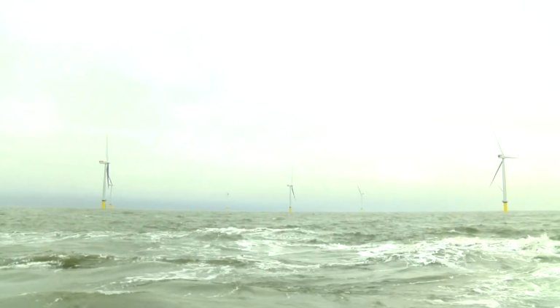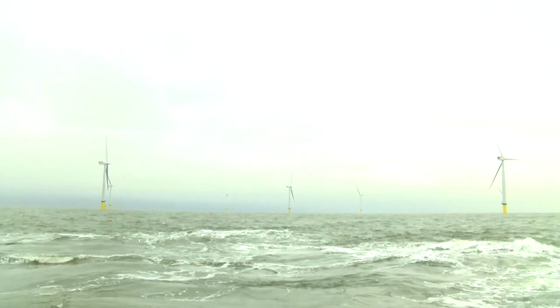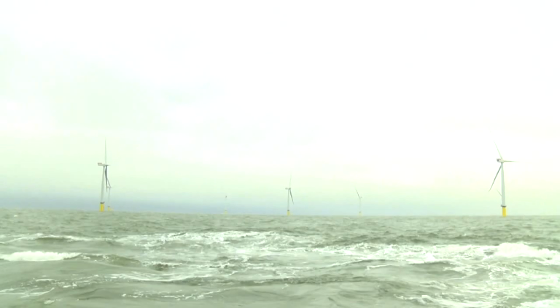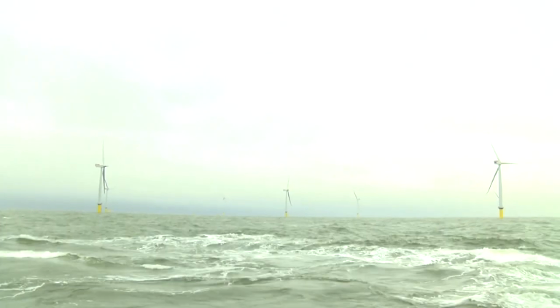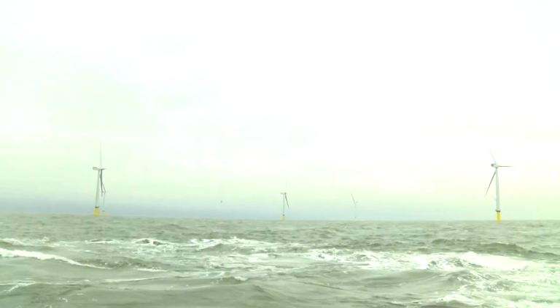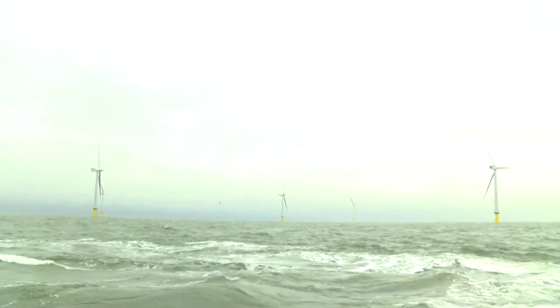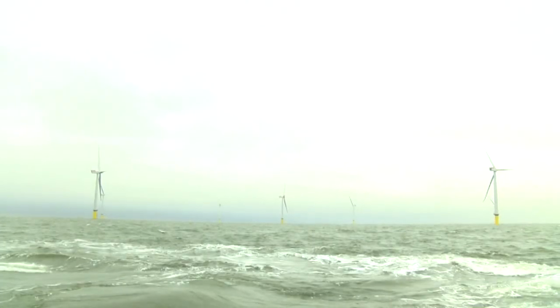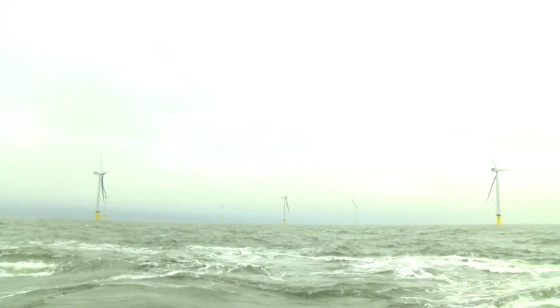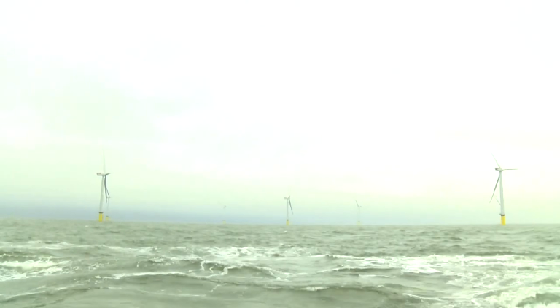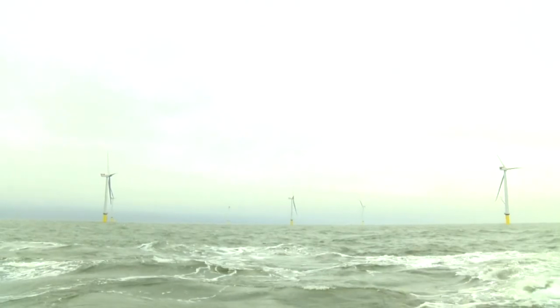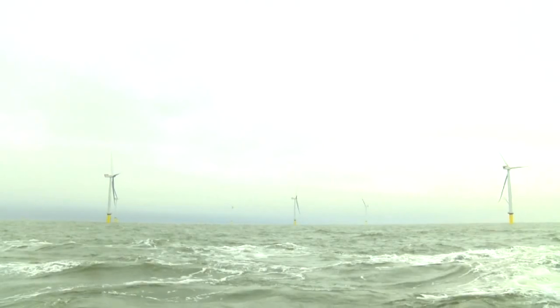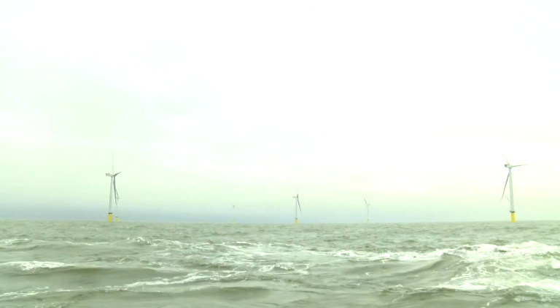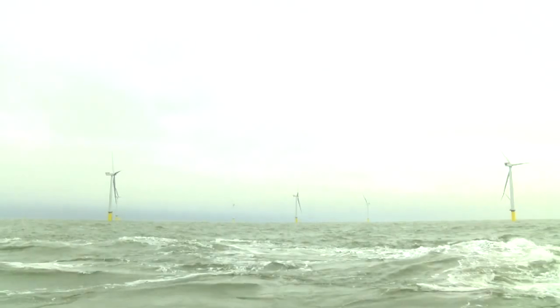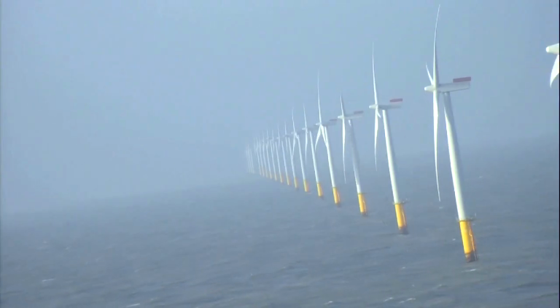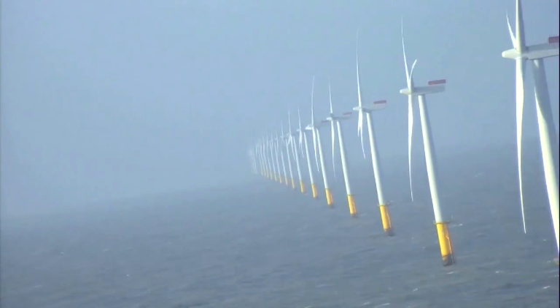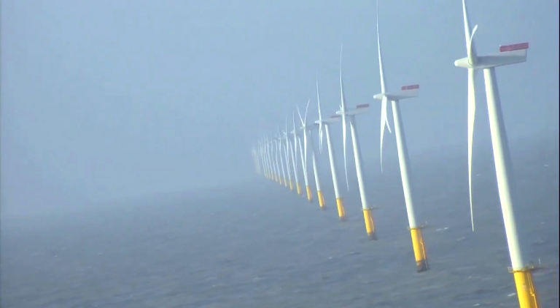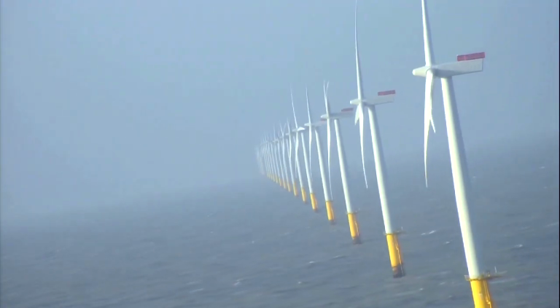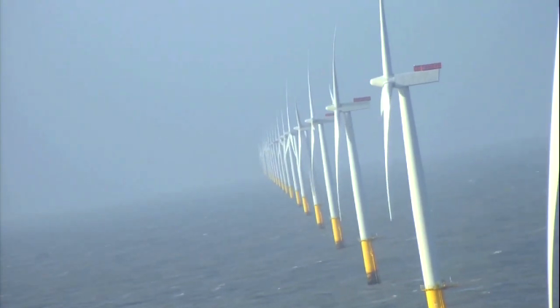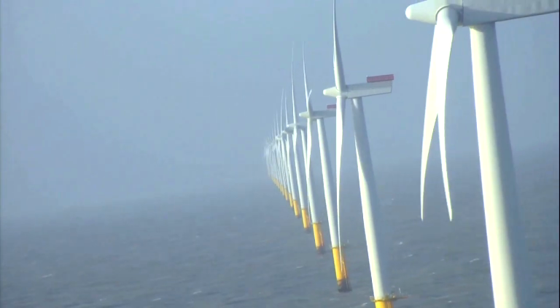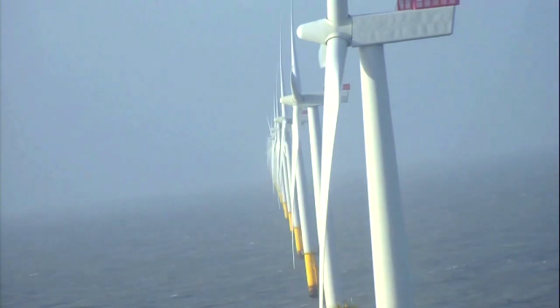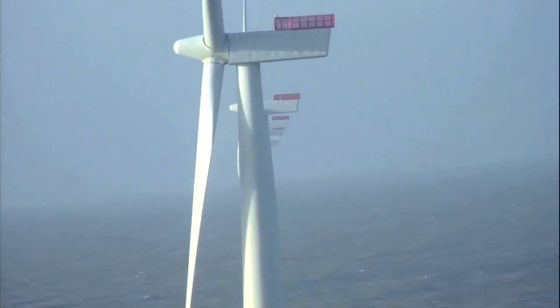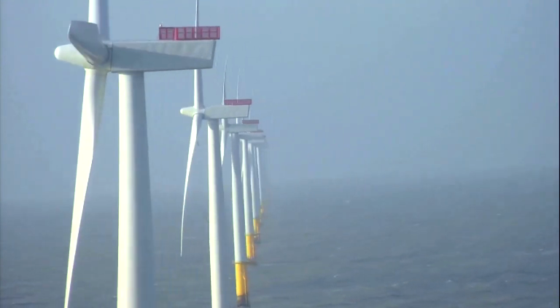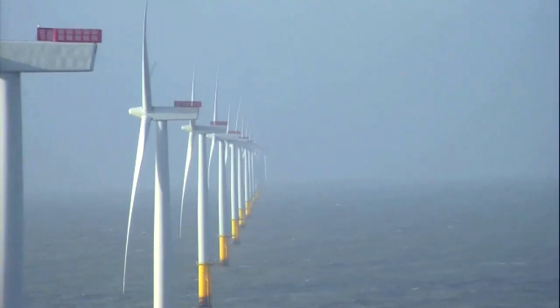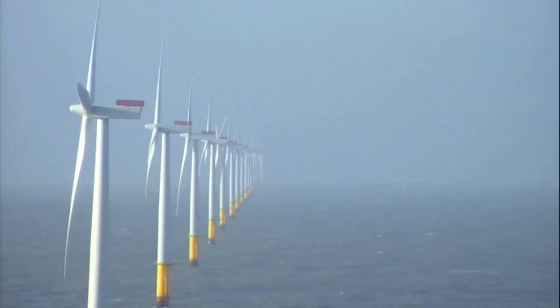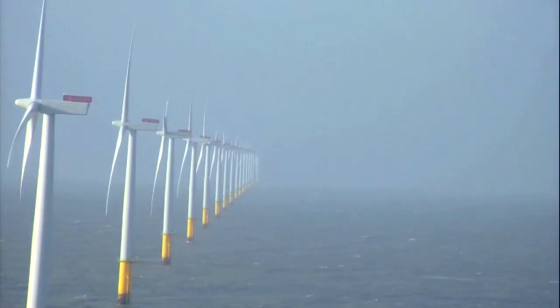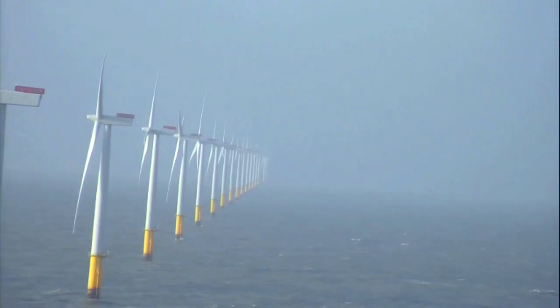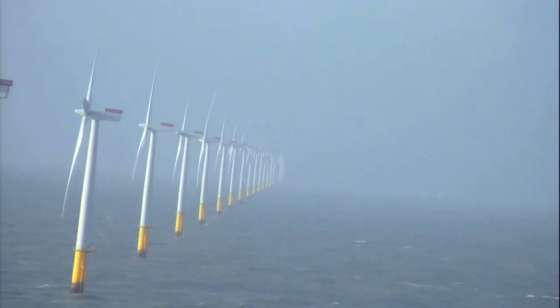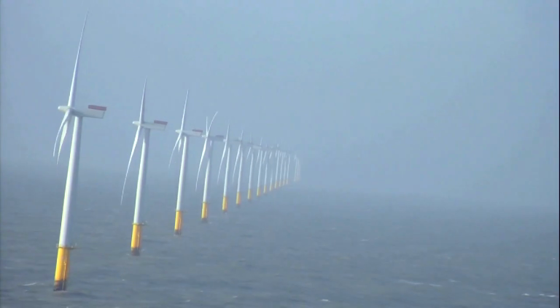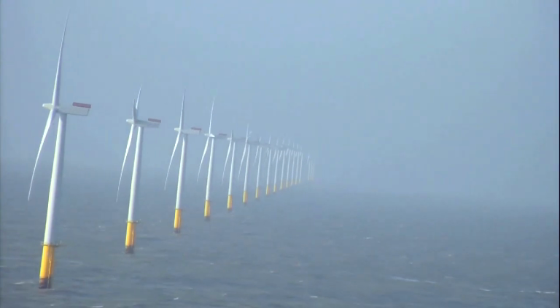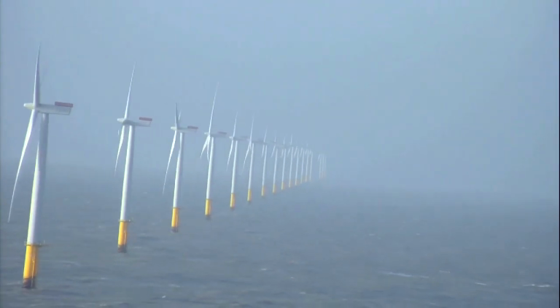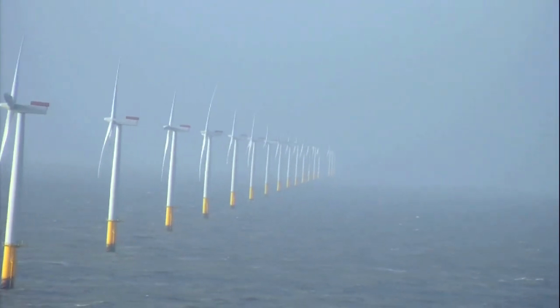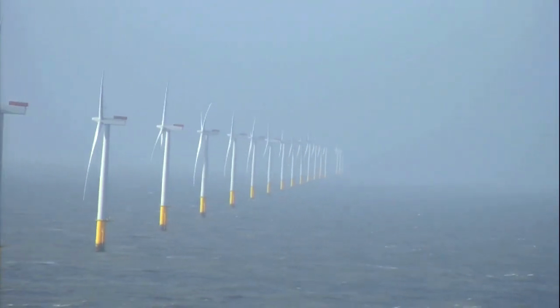The design of the park has reduced costs through the incorporation of the latest technological advances. With this project, Iberdrola makes good on its commitment to marine wind energy as one of the bases of its future growth.